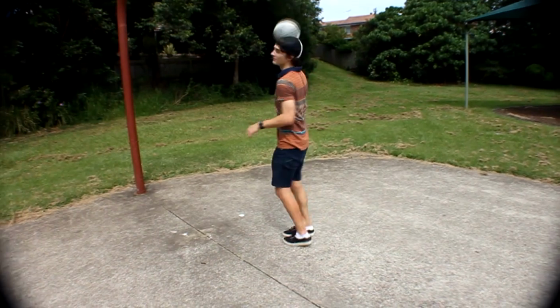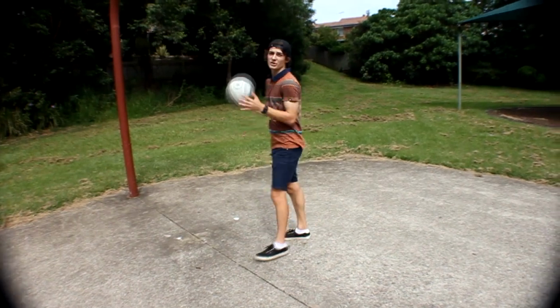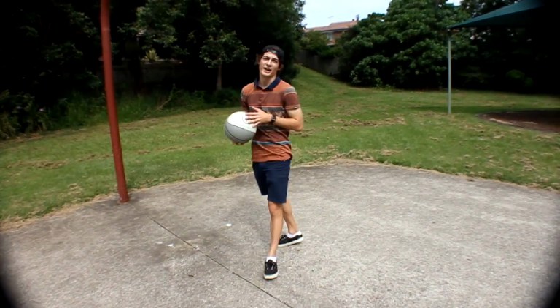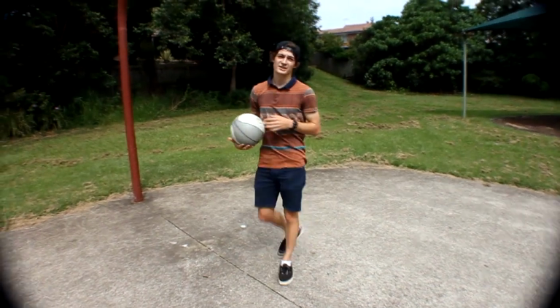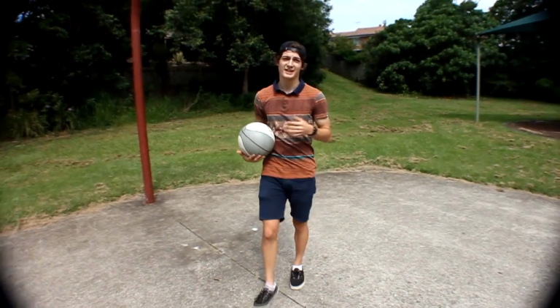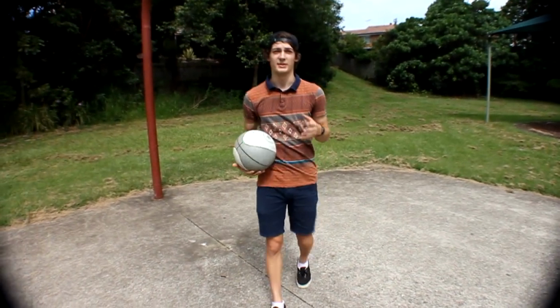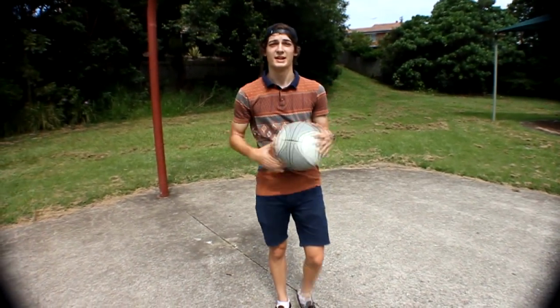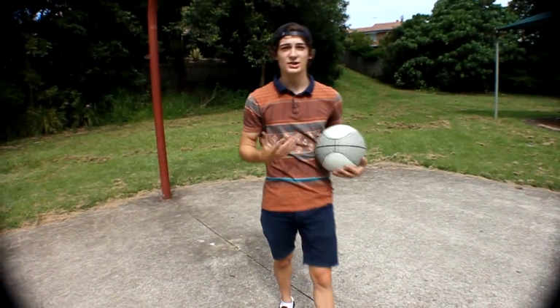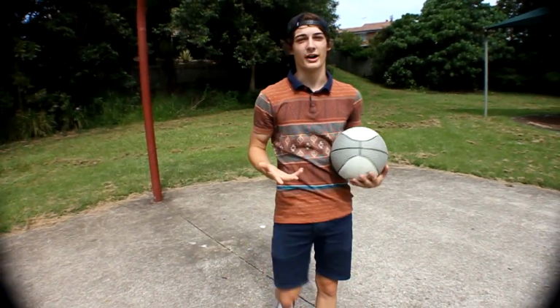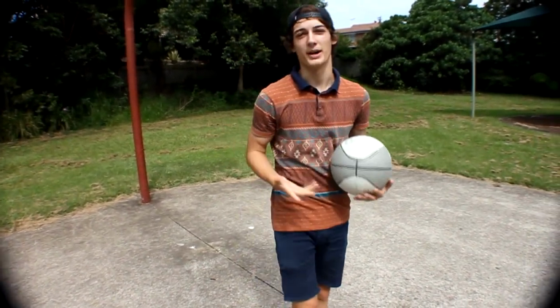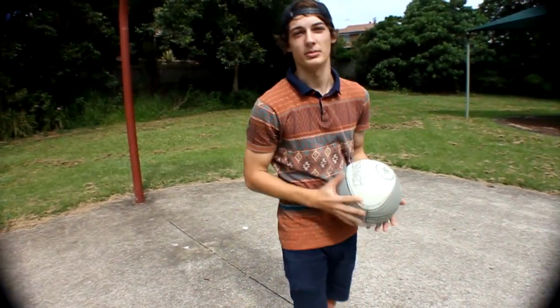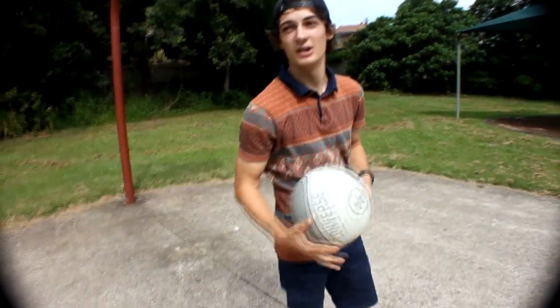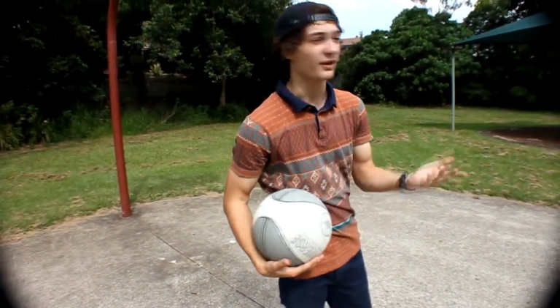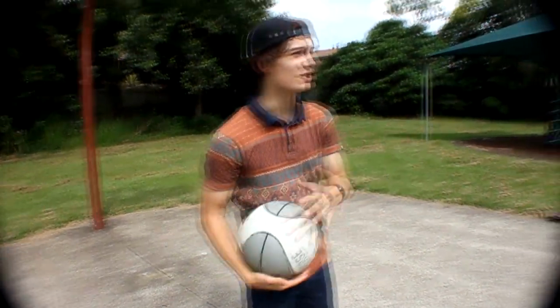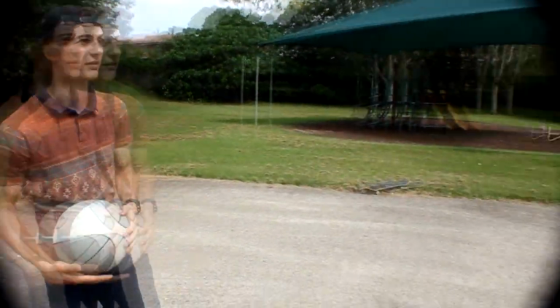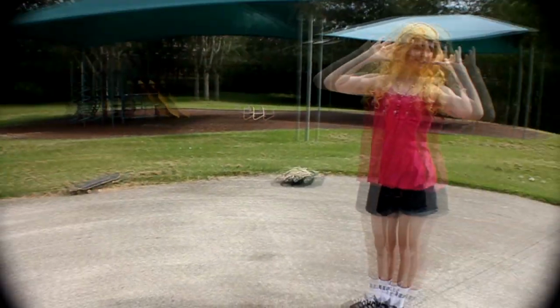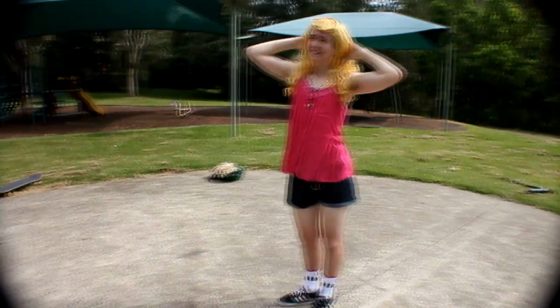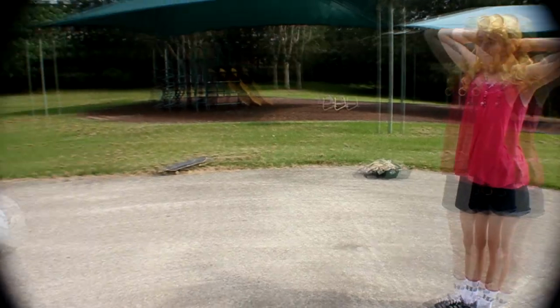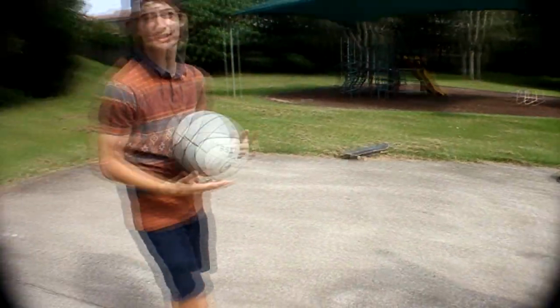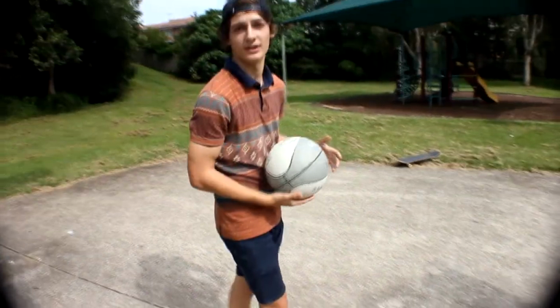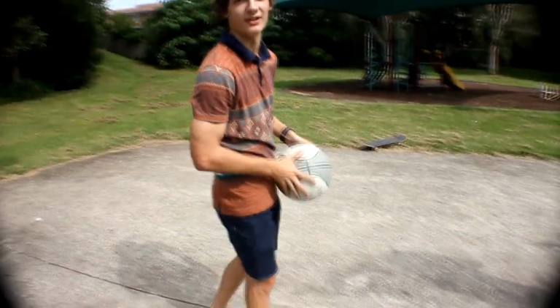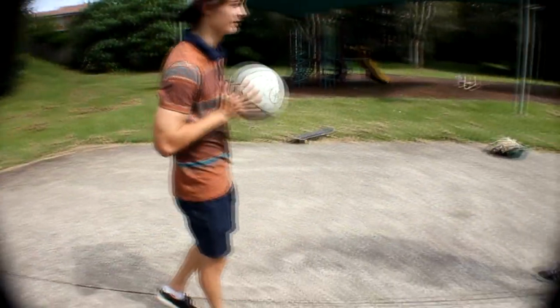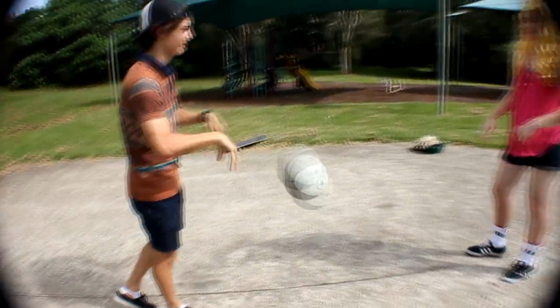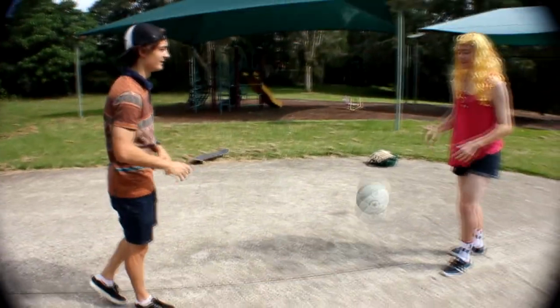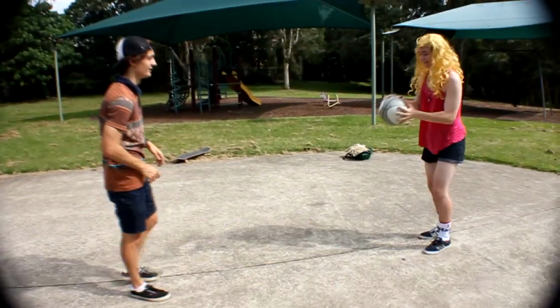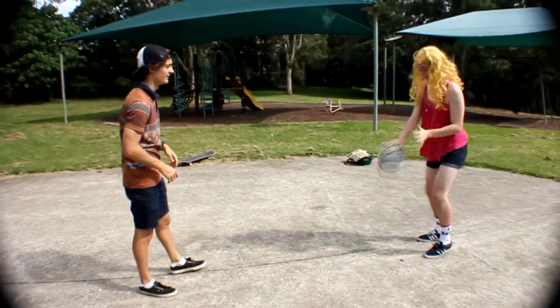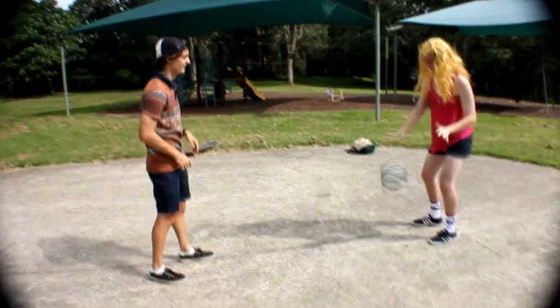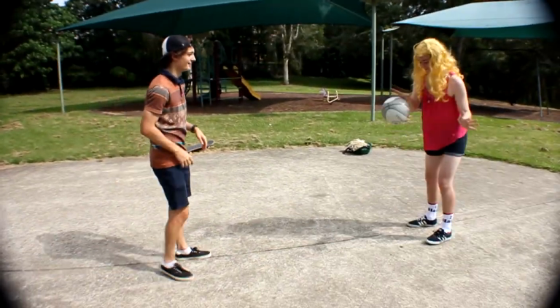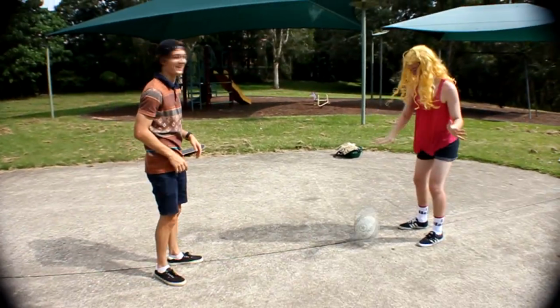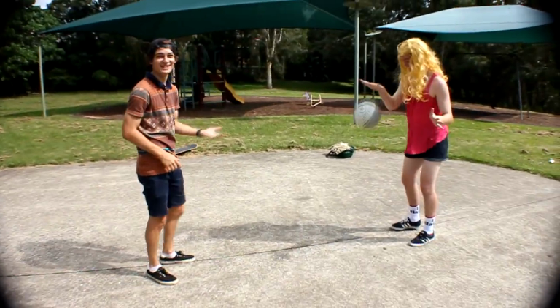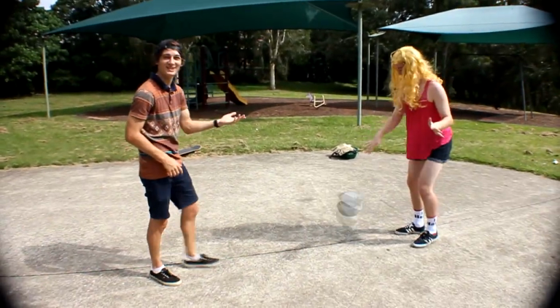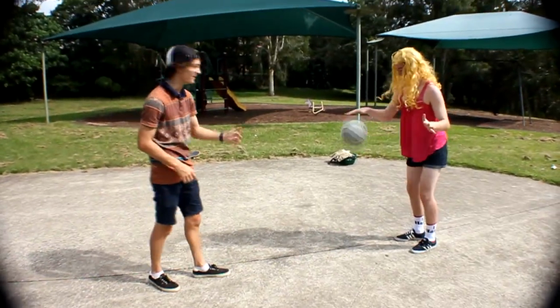The next step is to teach a girl how to play pool. I don't think she's ever played, but she's giving it a go. She's so cute.